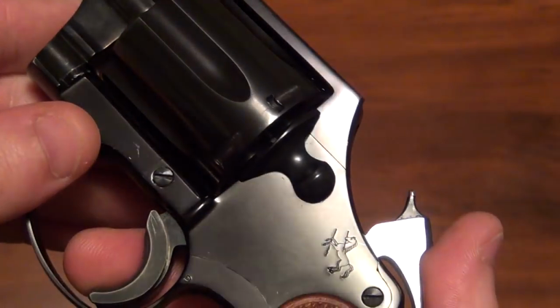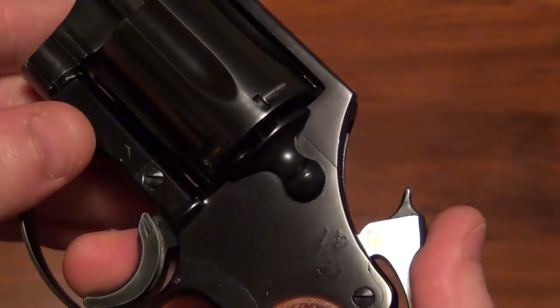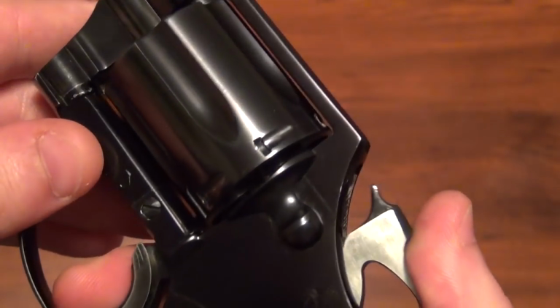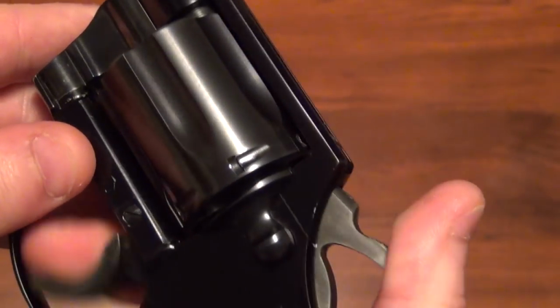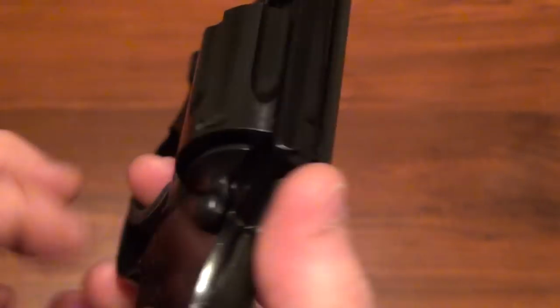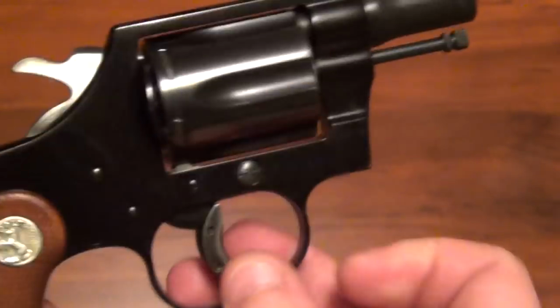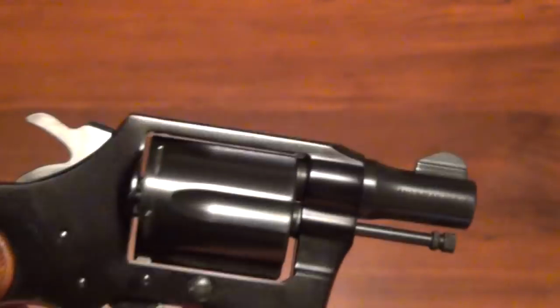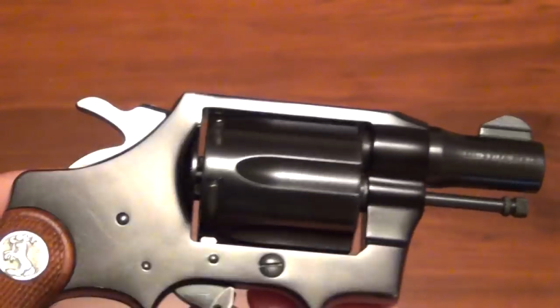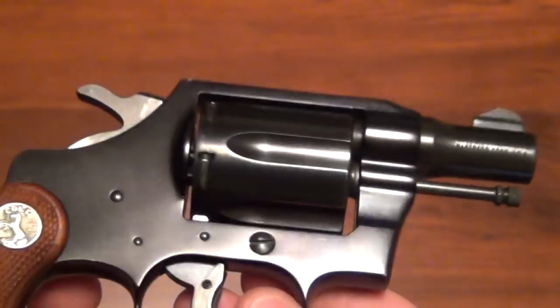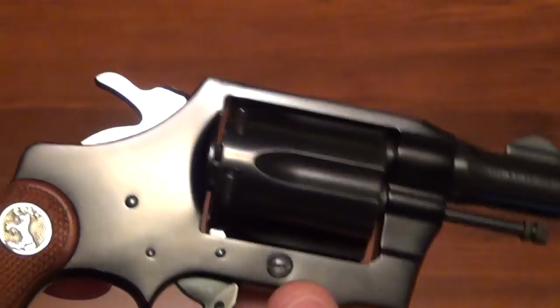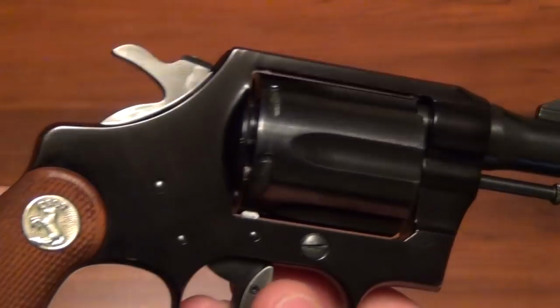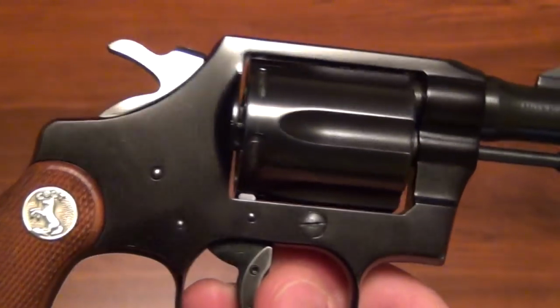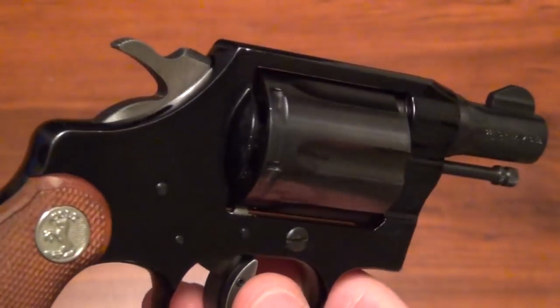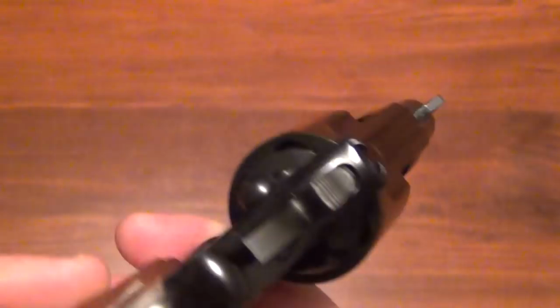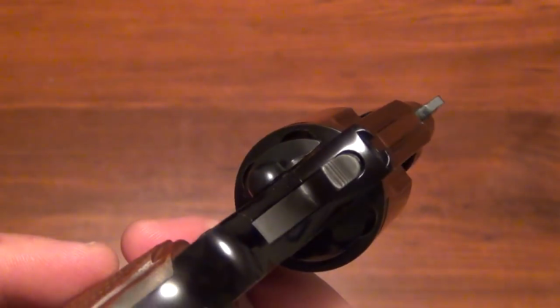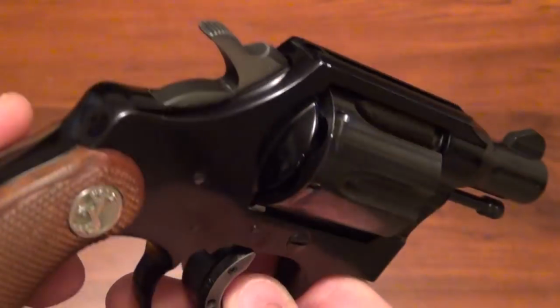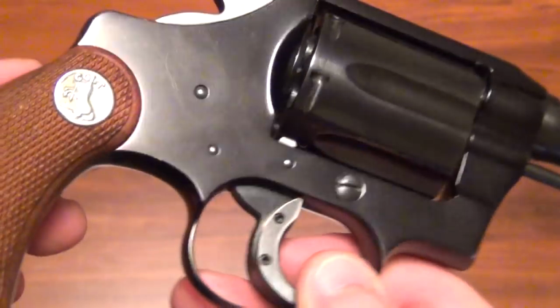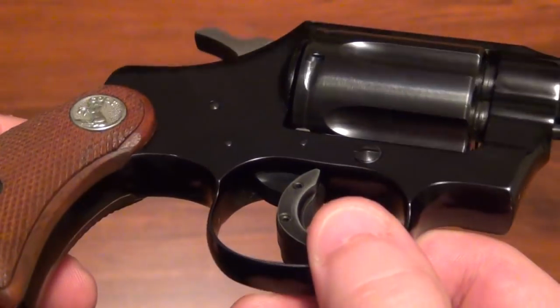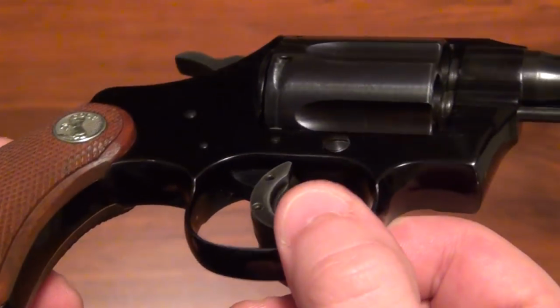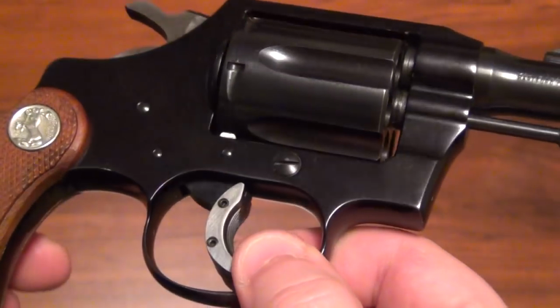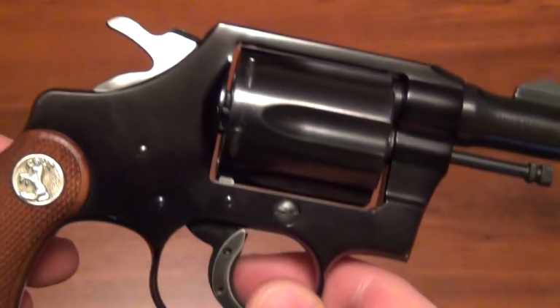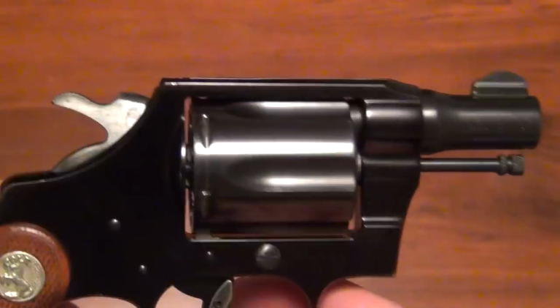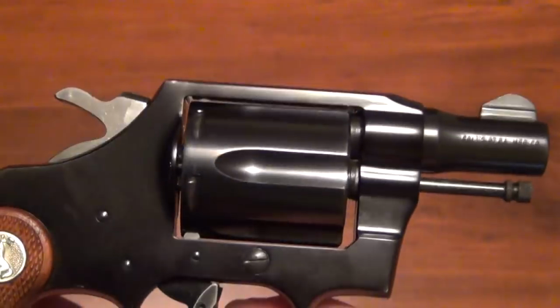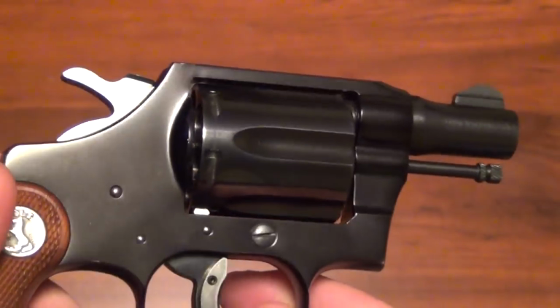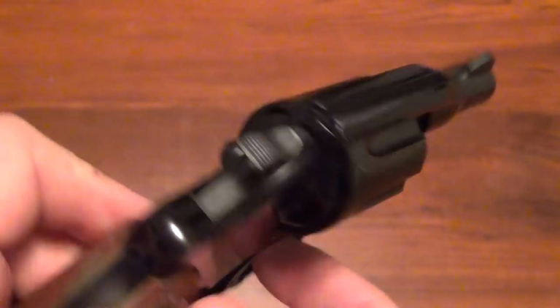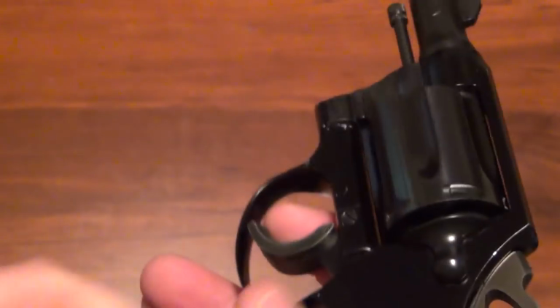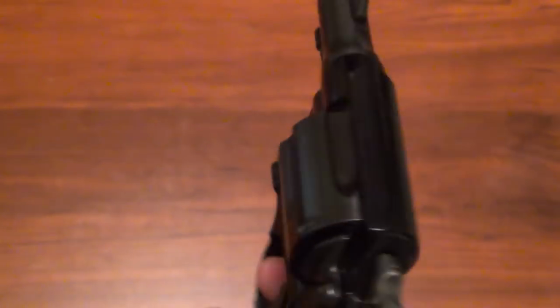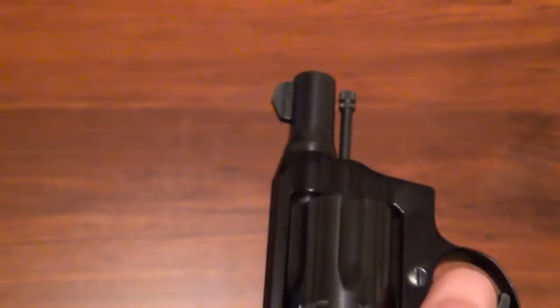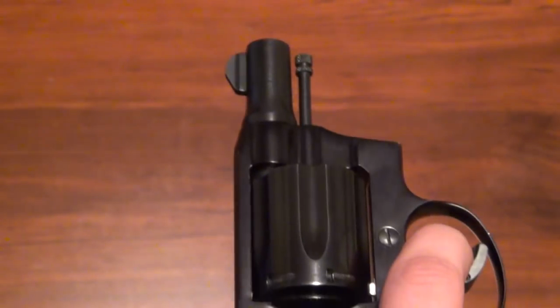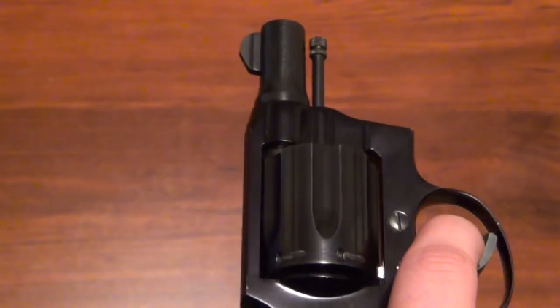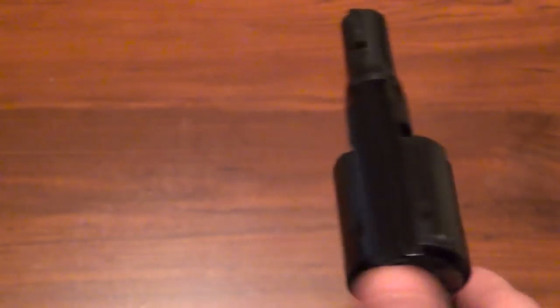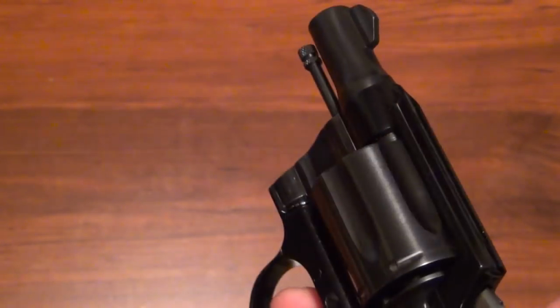It's got the Colt on the side there, and it is really lightweight. For the day, this is extremely lightweight, and it's still lightweight today — you could carry this if you wanted to. It doesn't weigh very much at all.